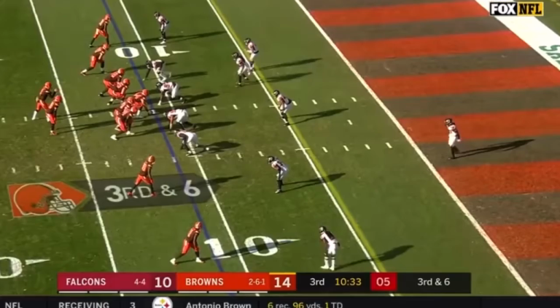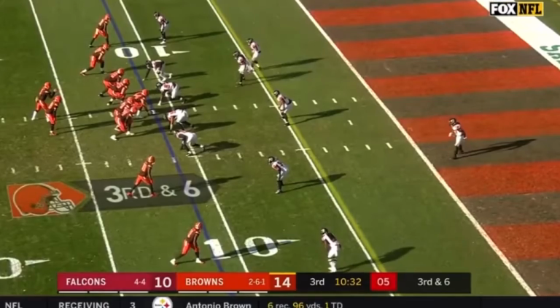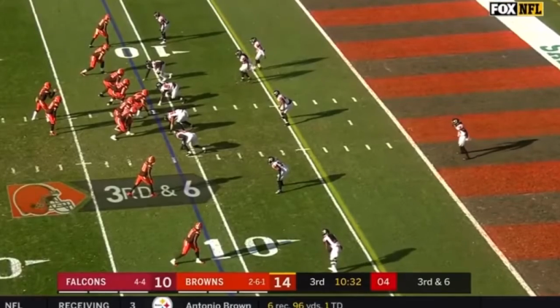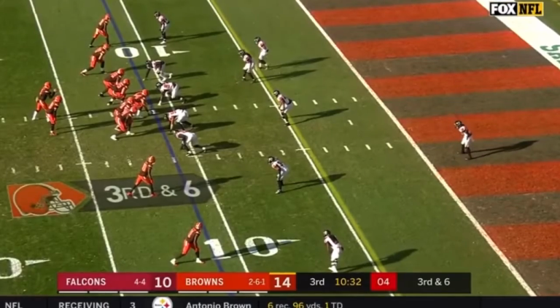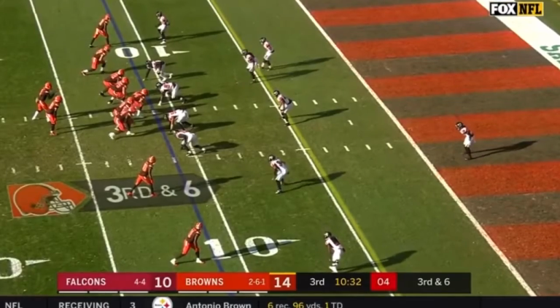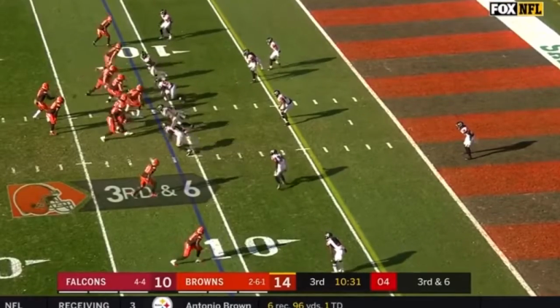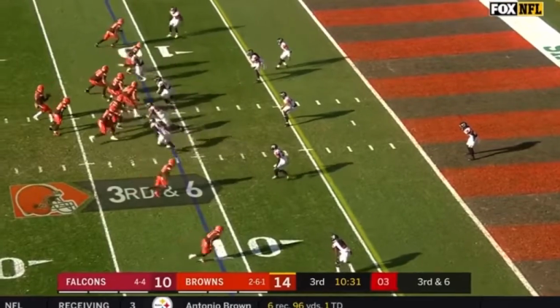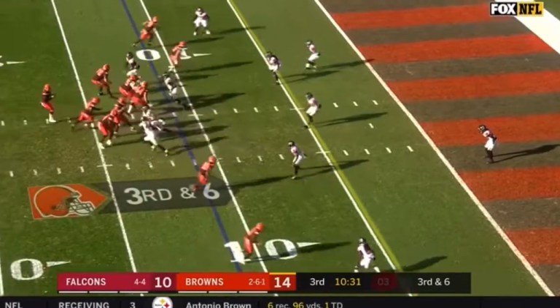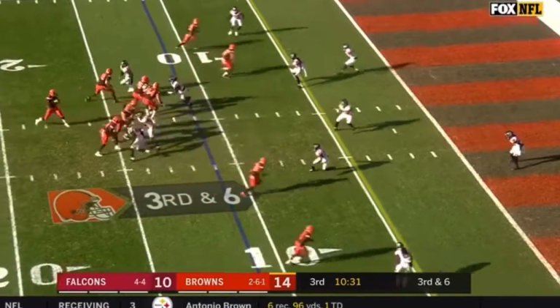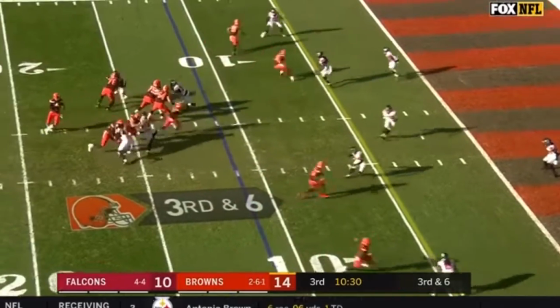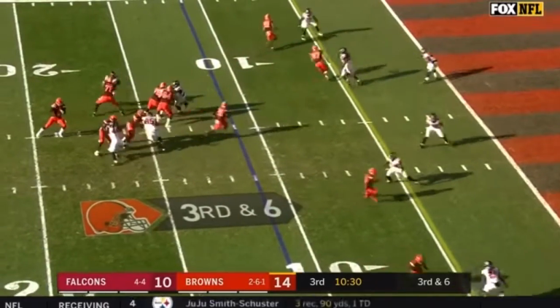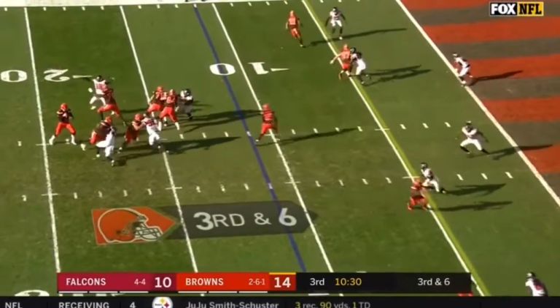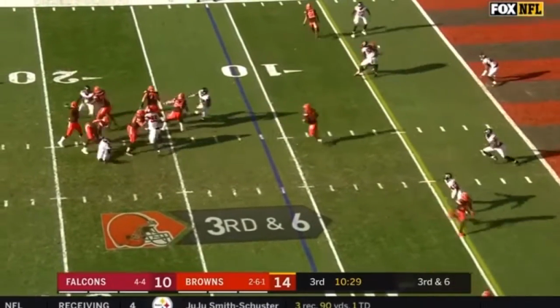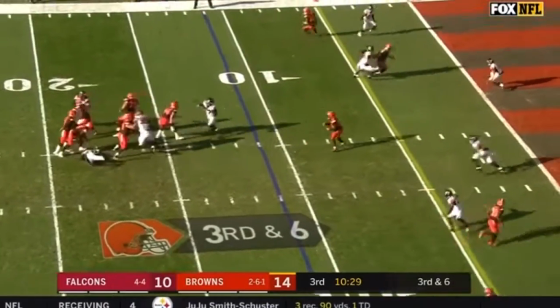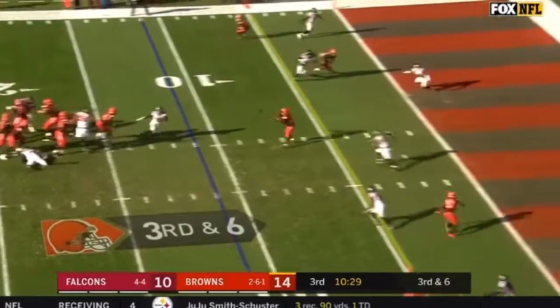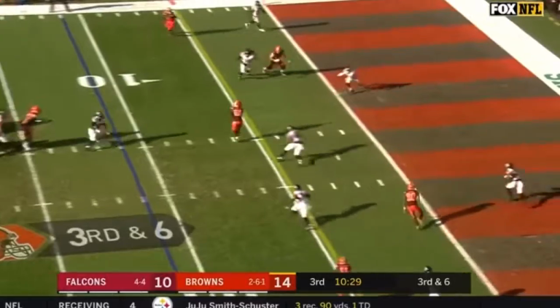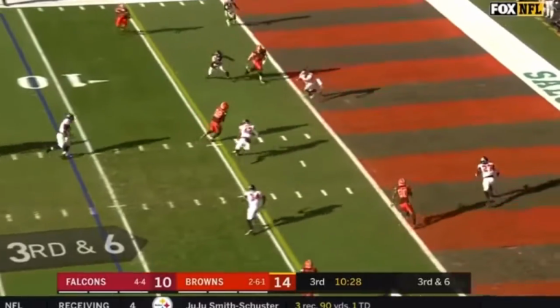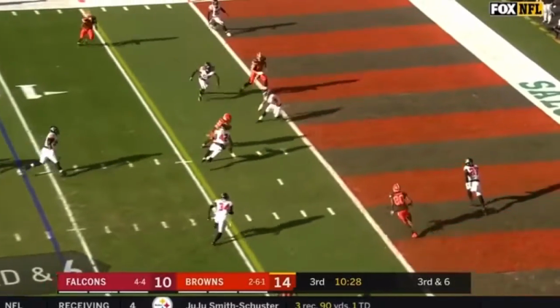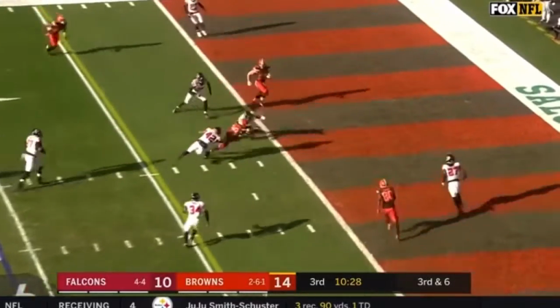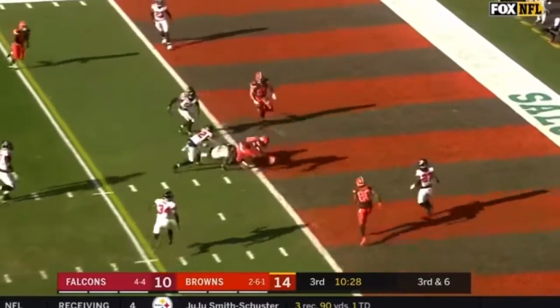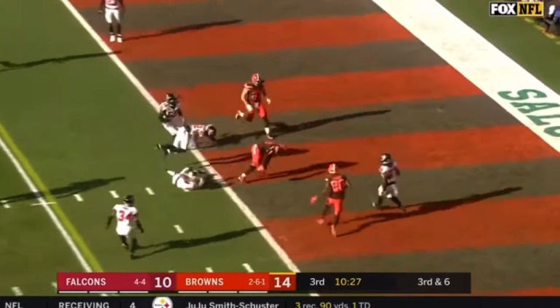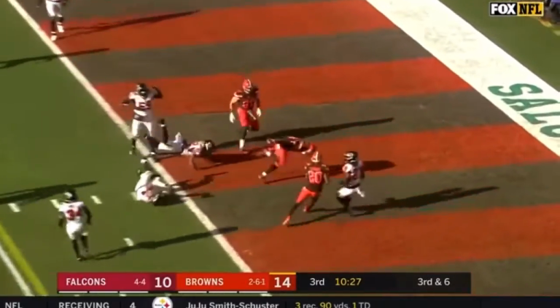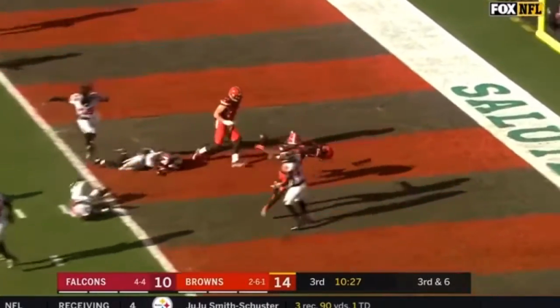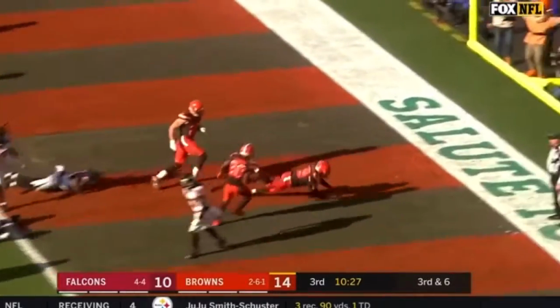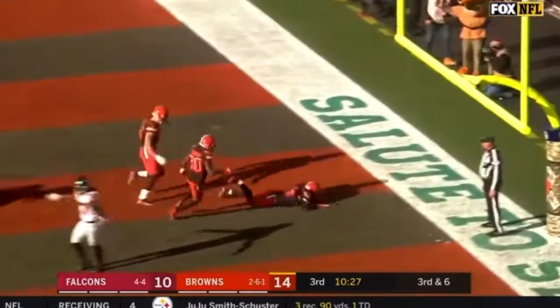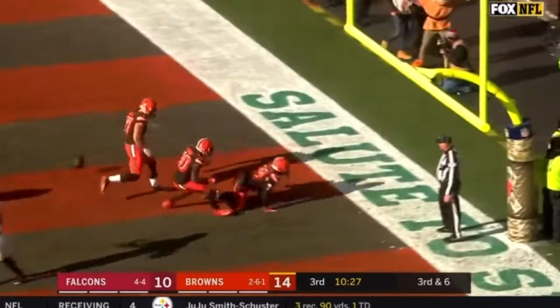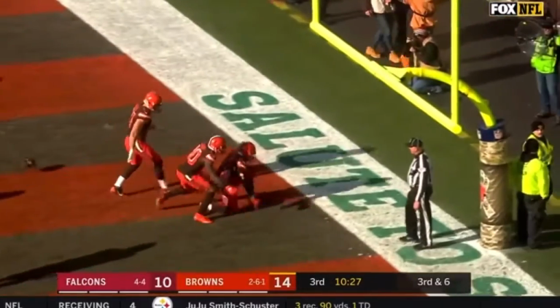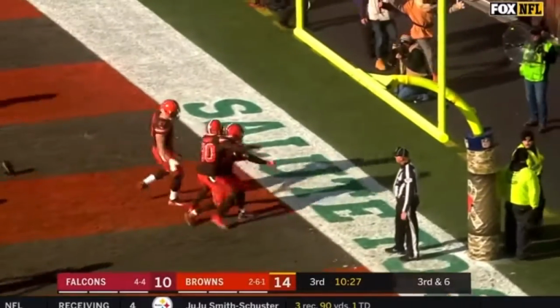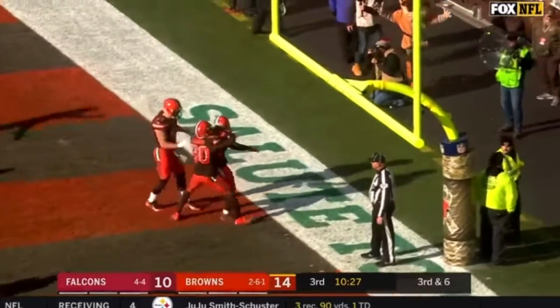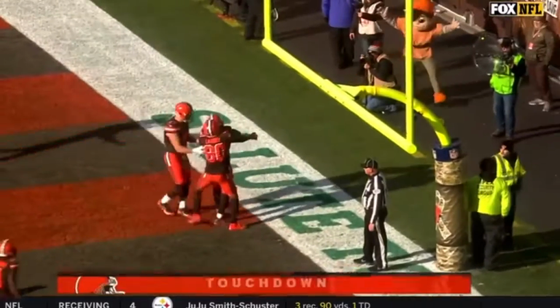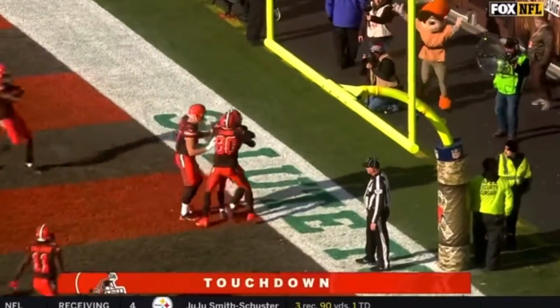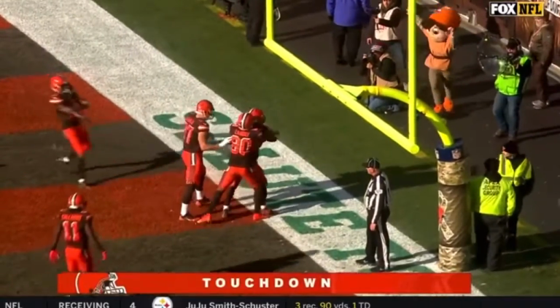Third down and six for the Browns, they must get to the five for a first down — and they do. First down and a touchdown. Duke Johnson.